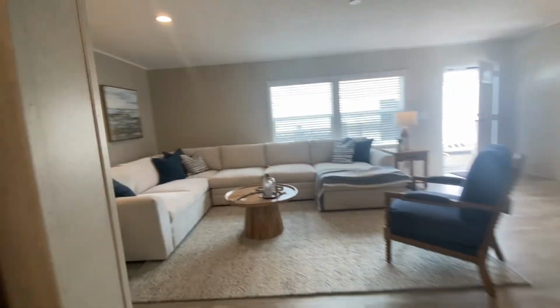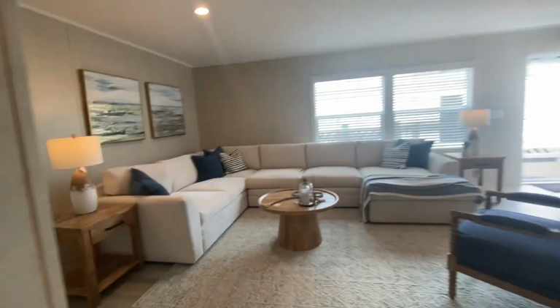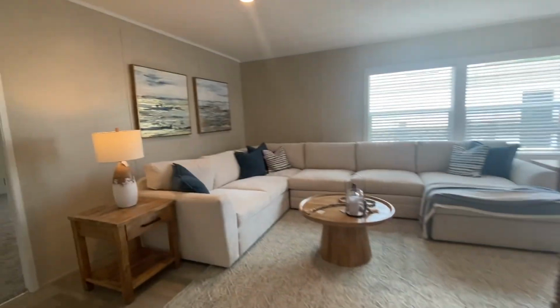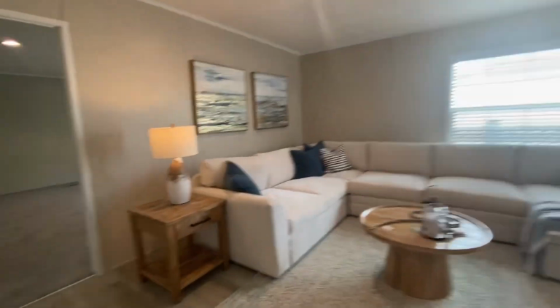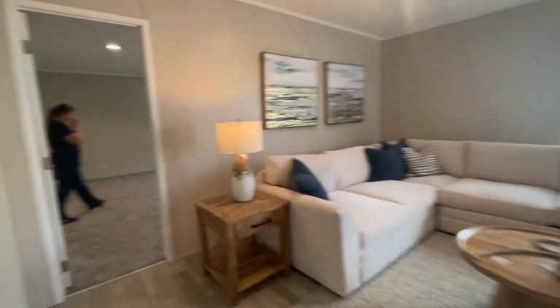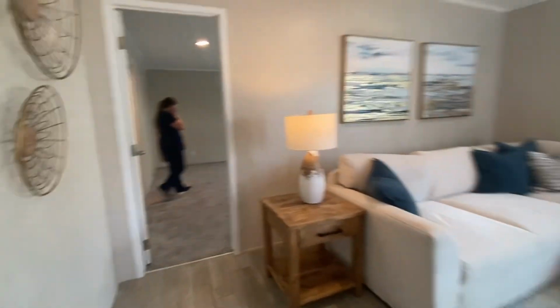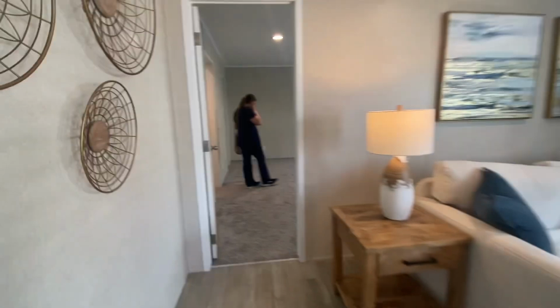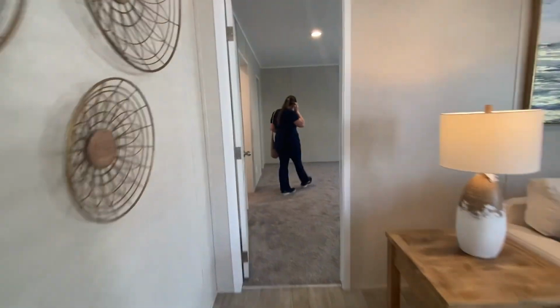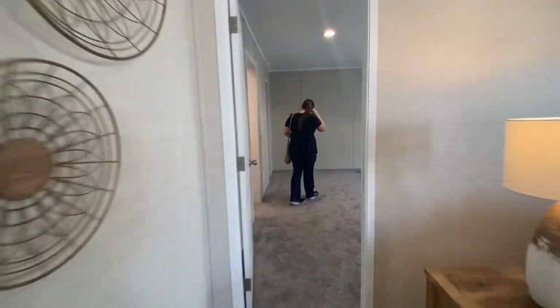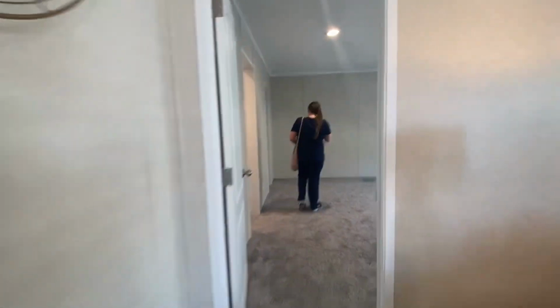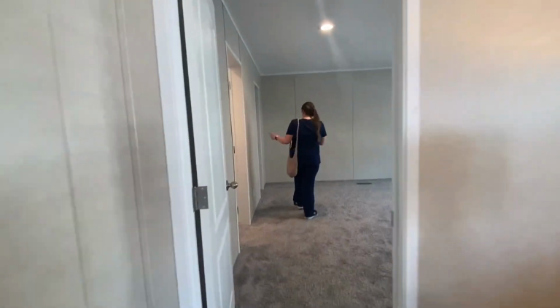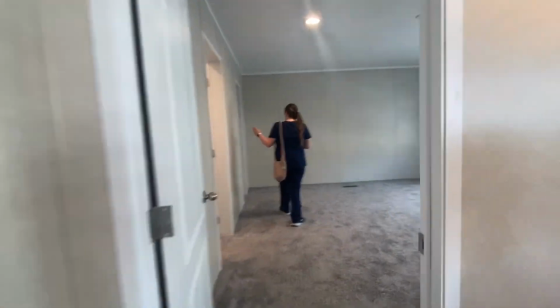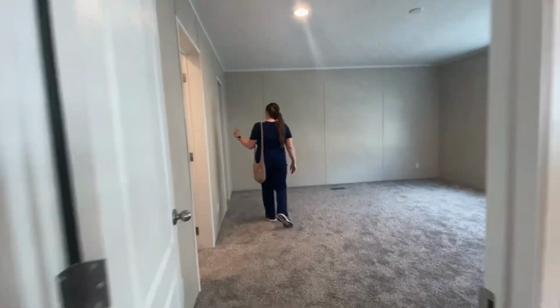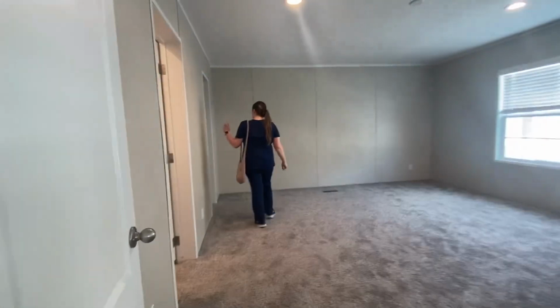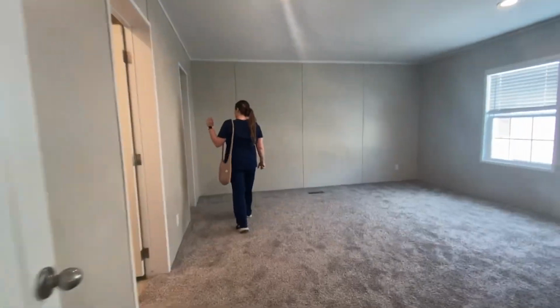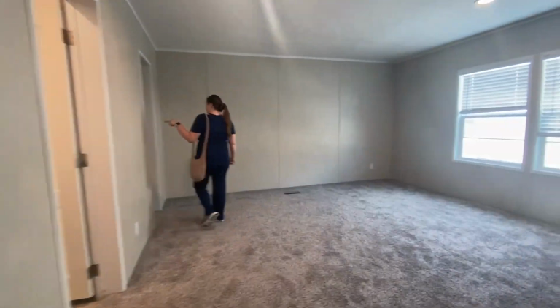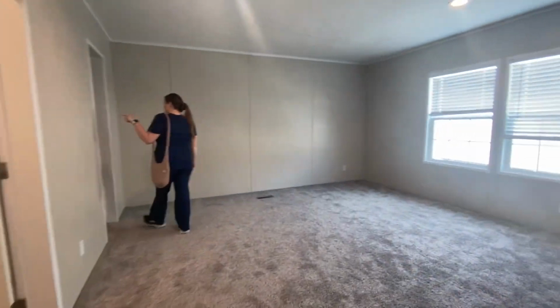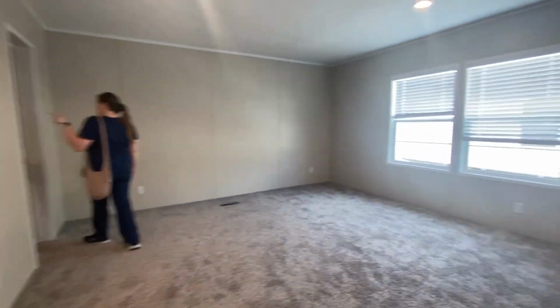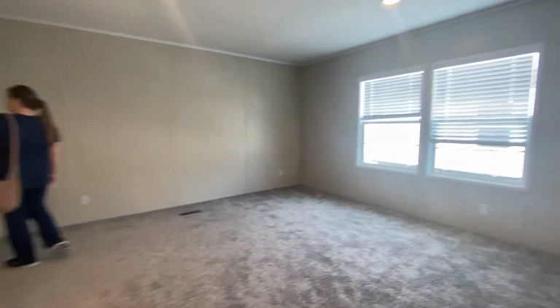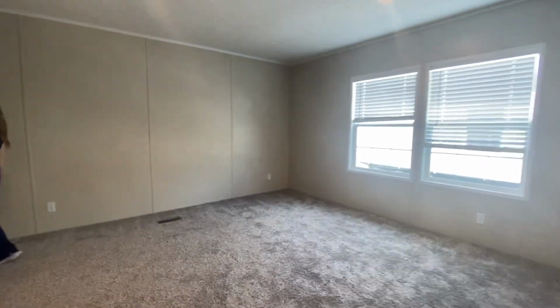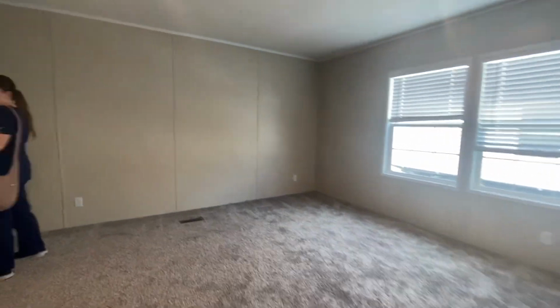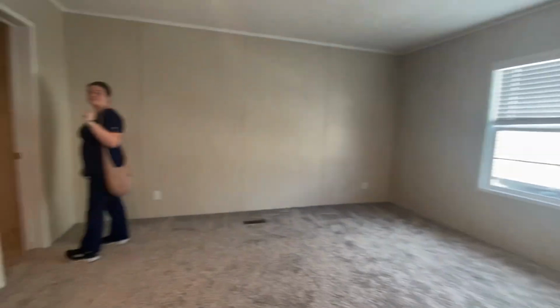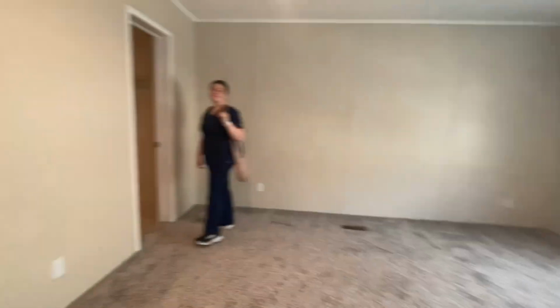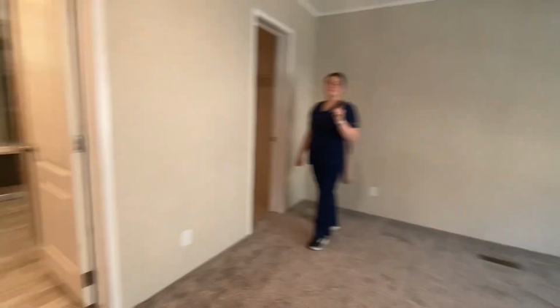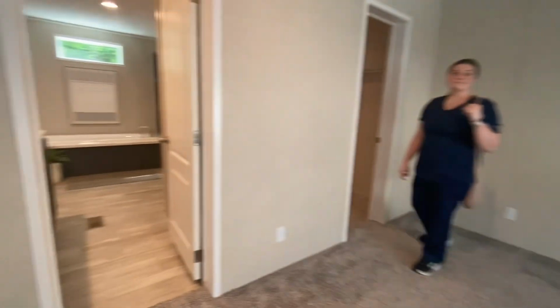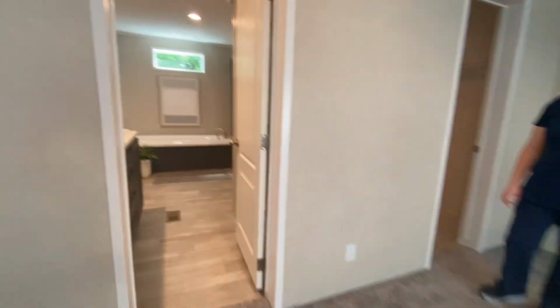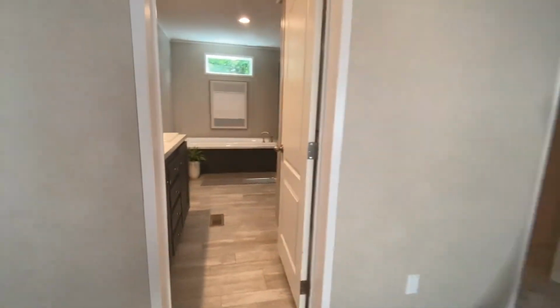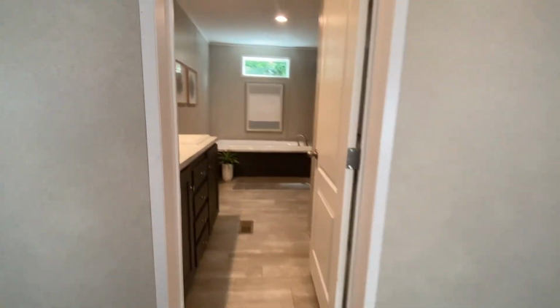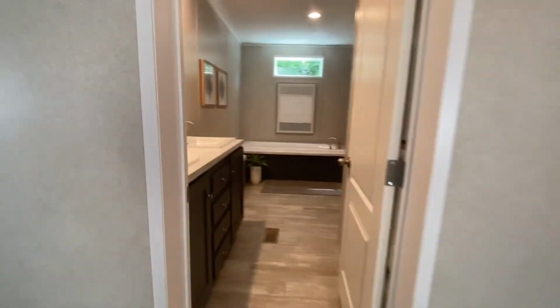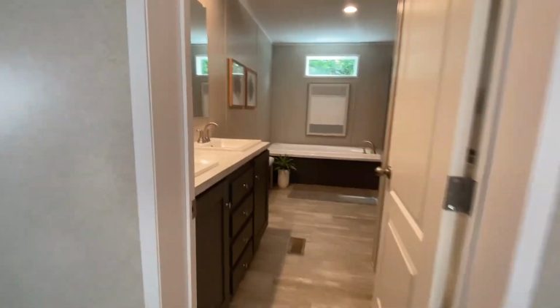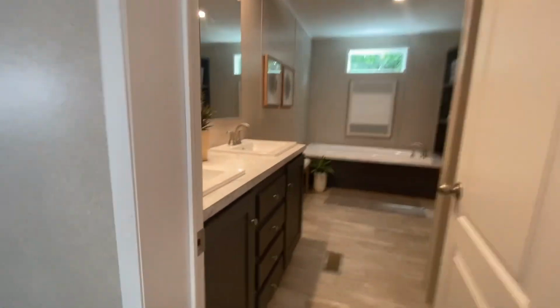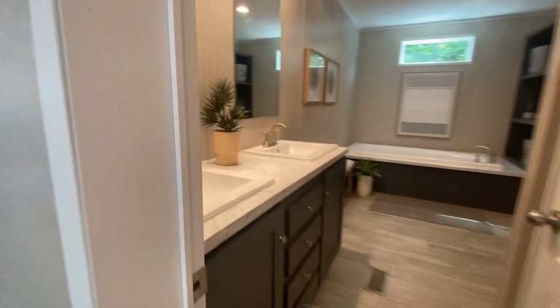And here's a look at the master bedroom — it is very large. And here's the master bathroom.